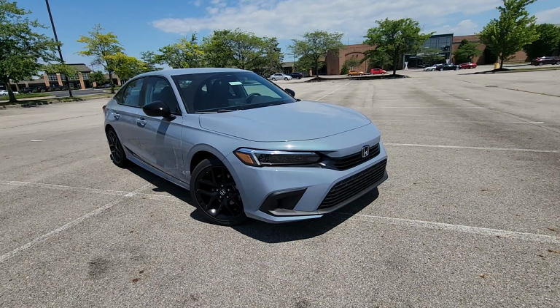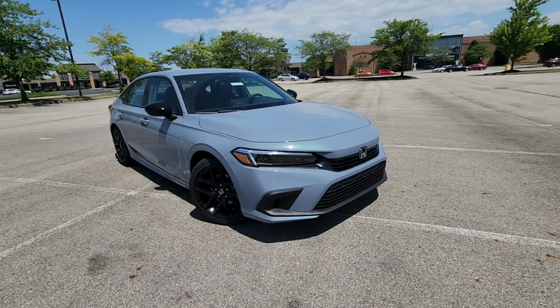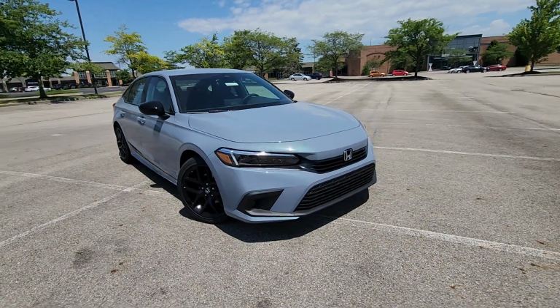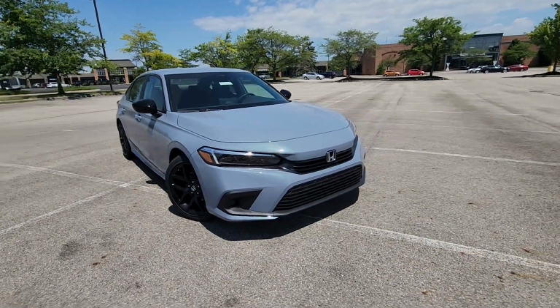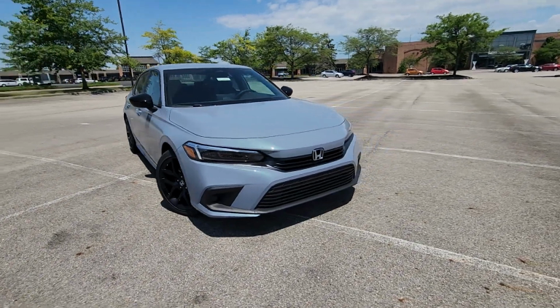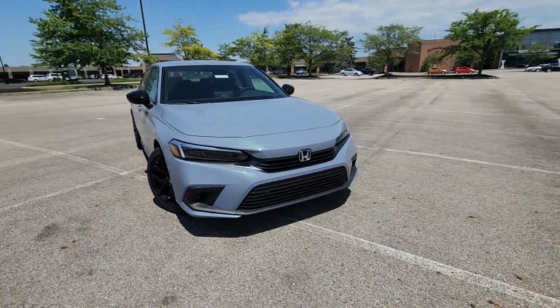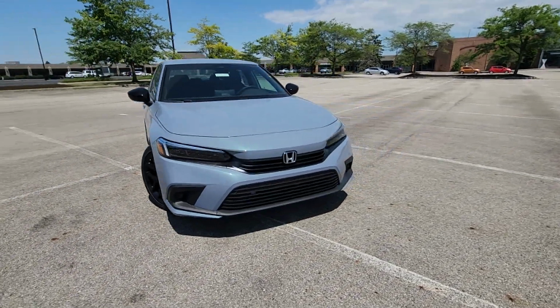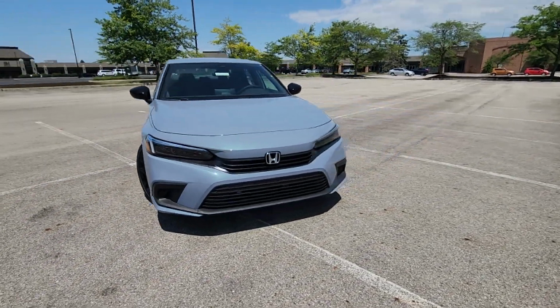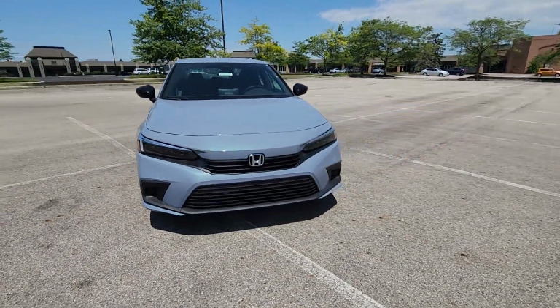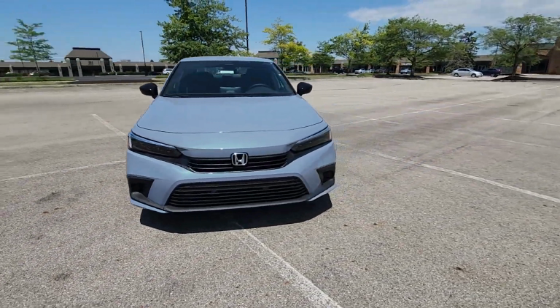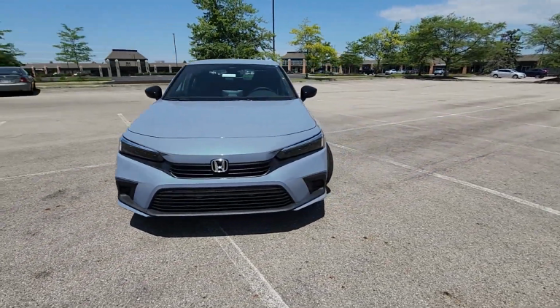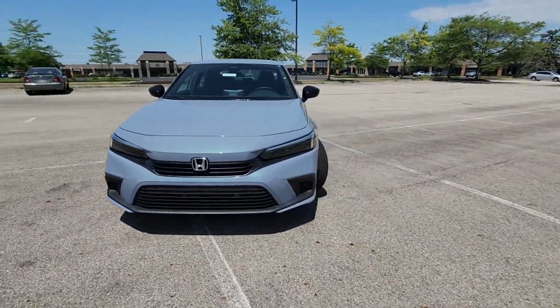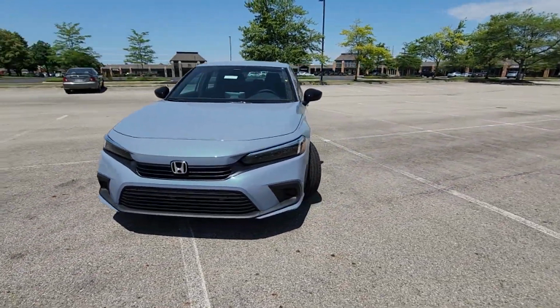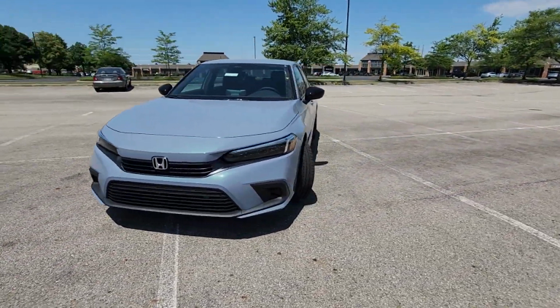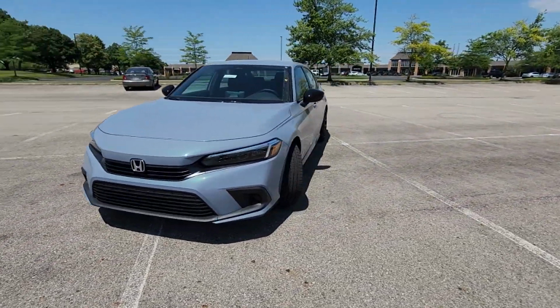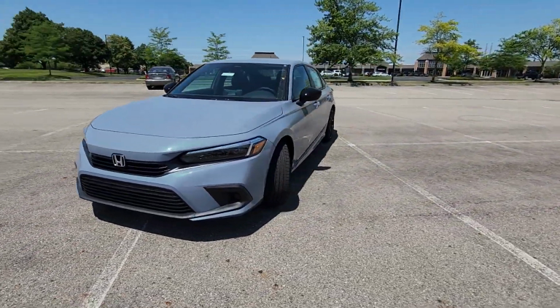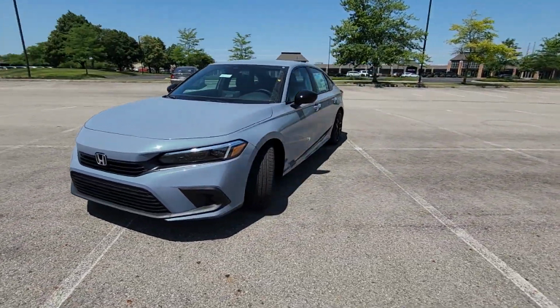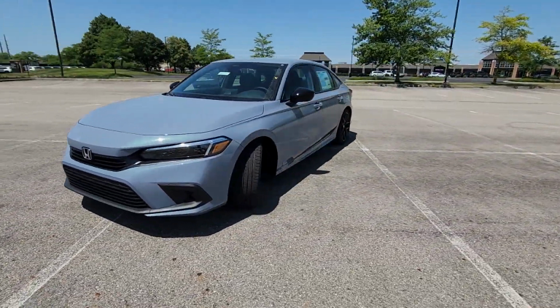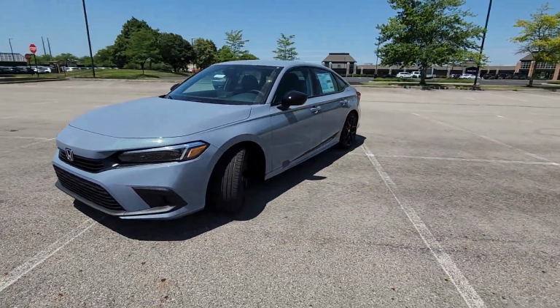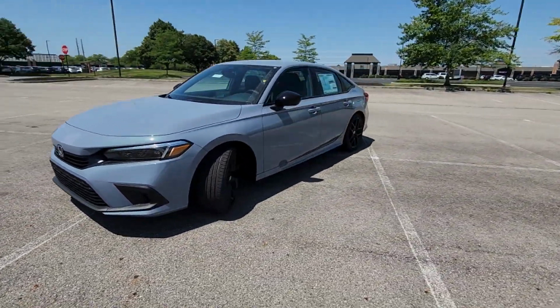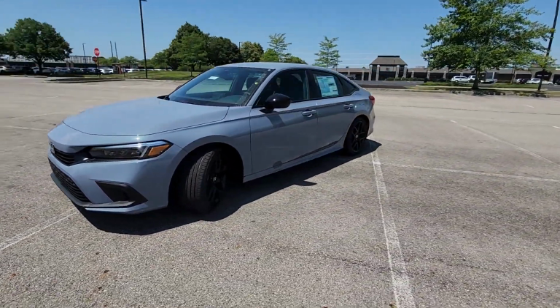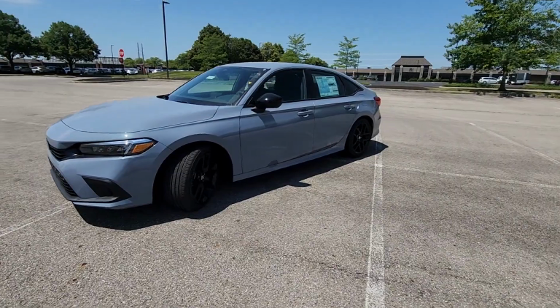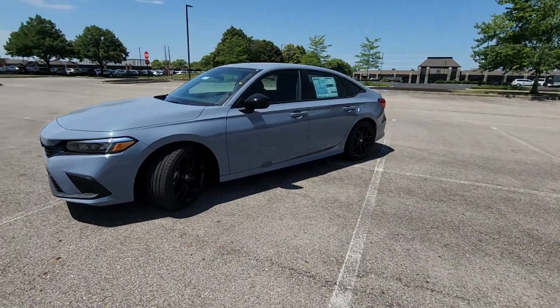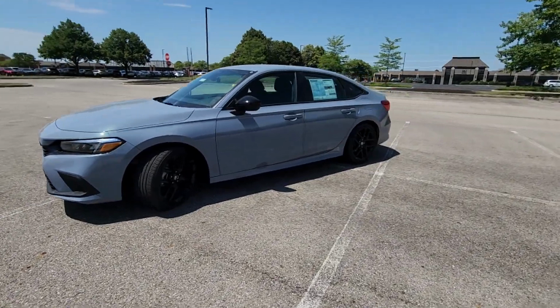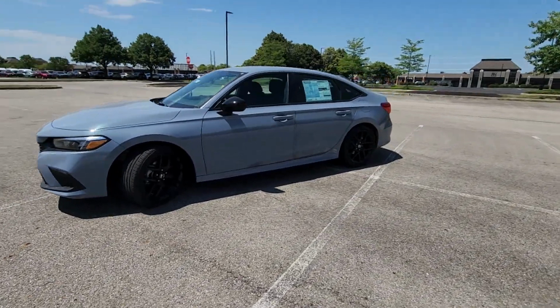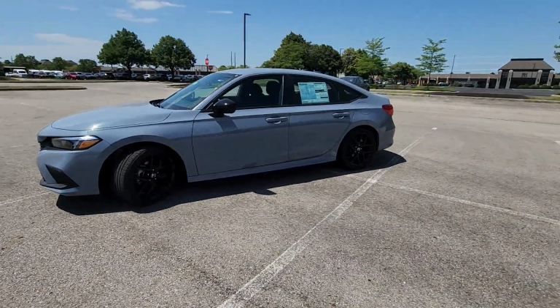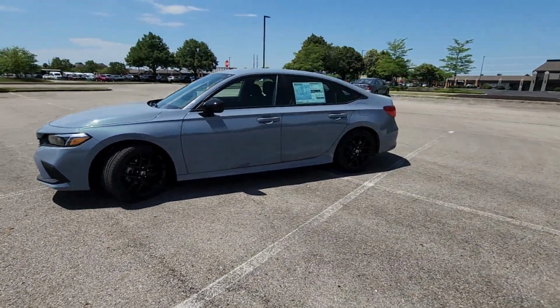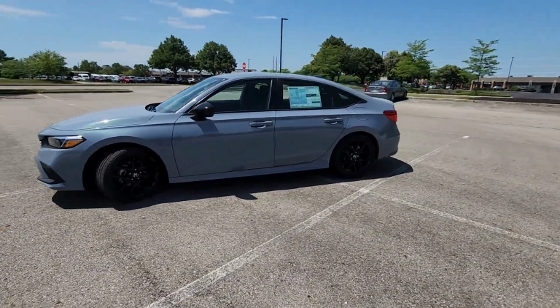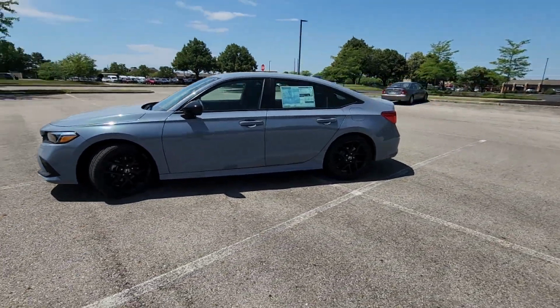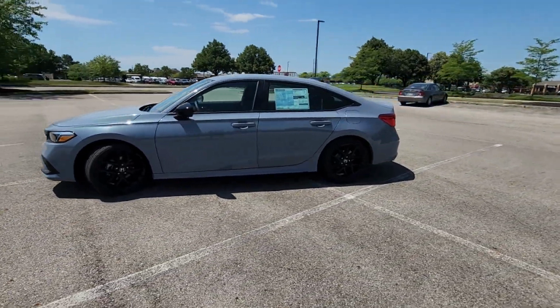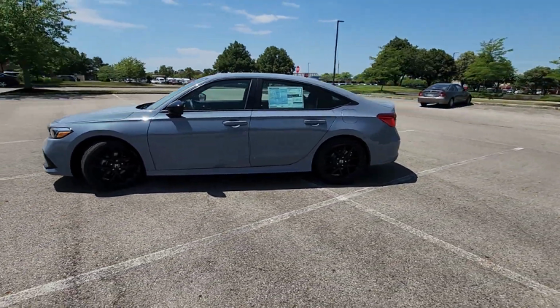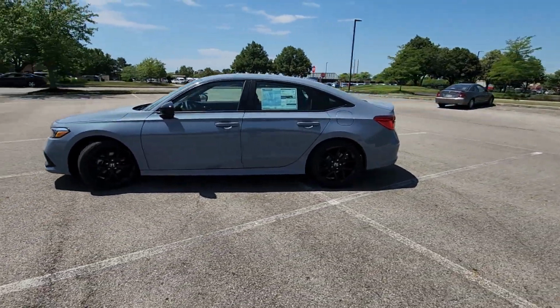2024 Honda Civic Sedan. This sedan combines safety and comfort with style and performance.